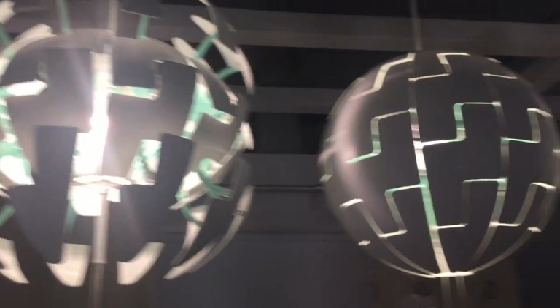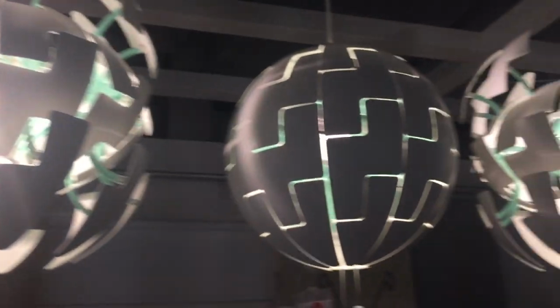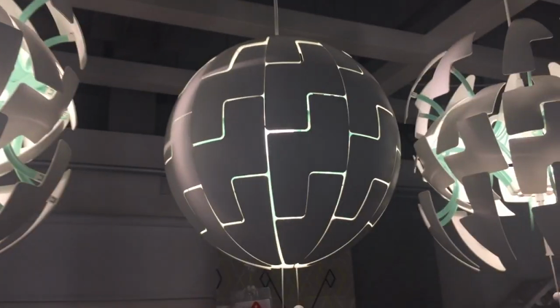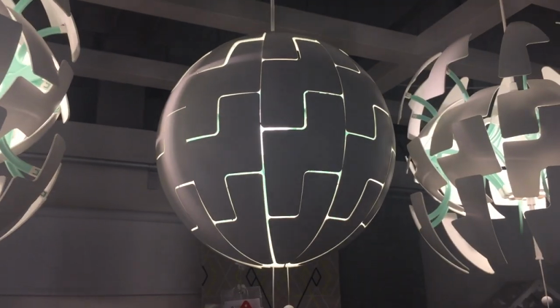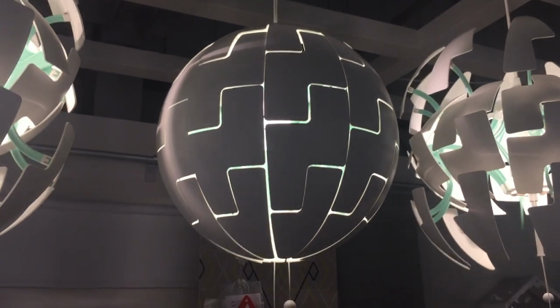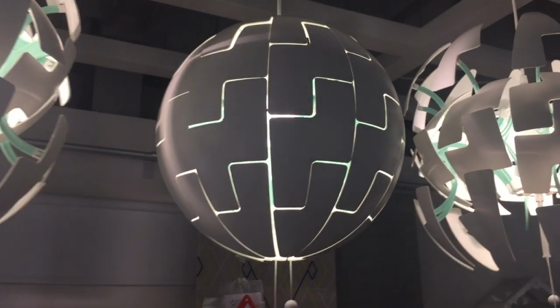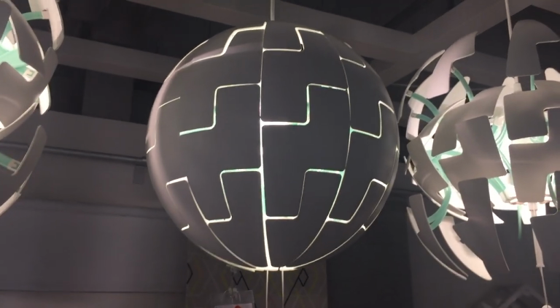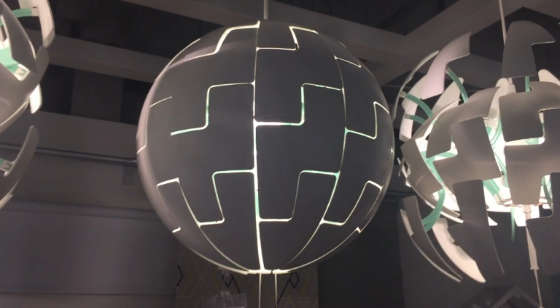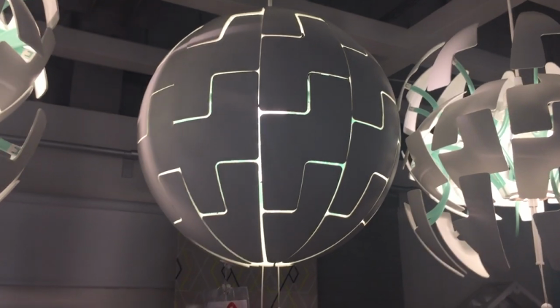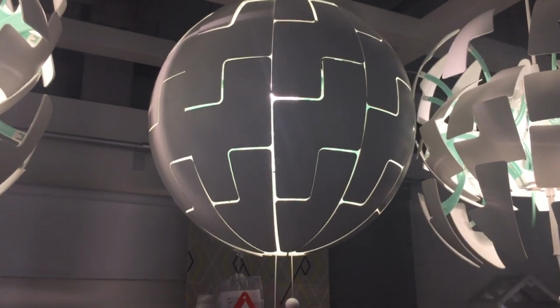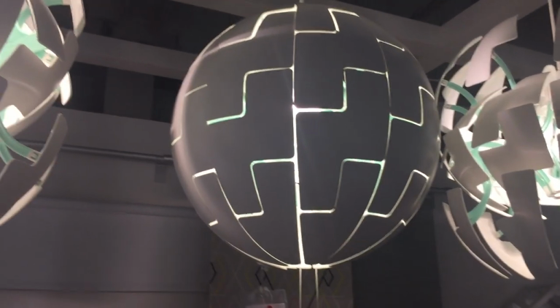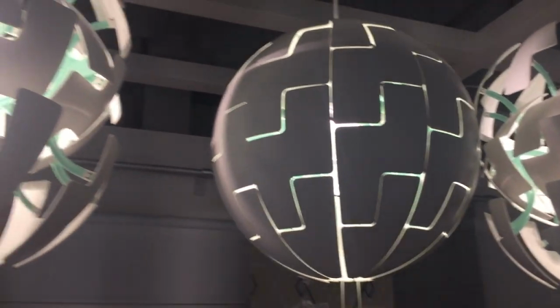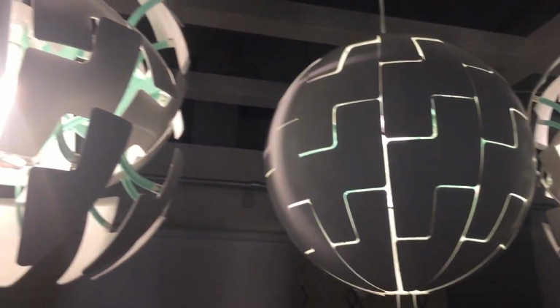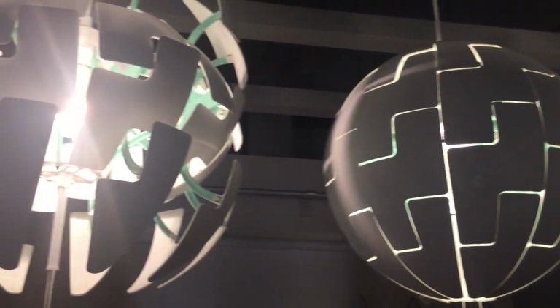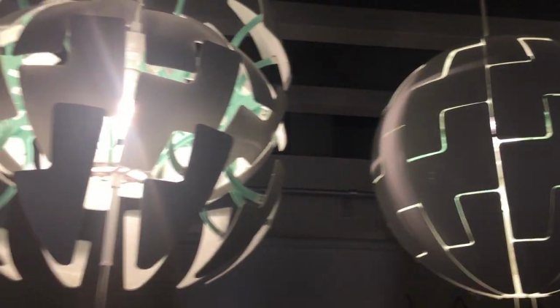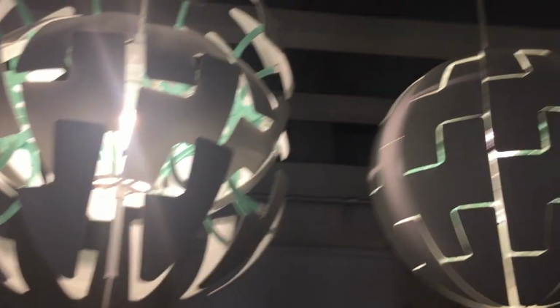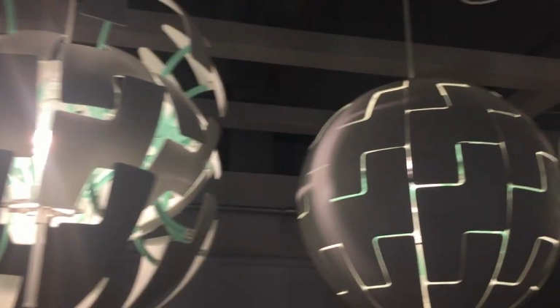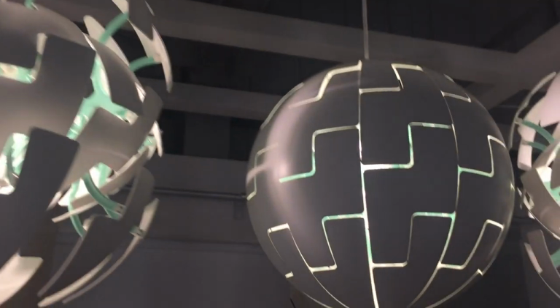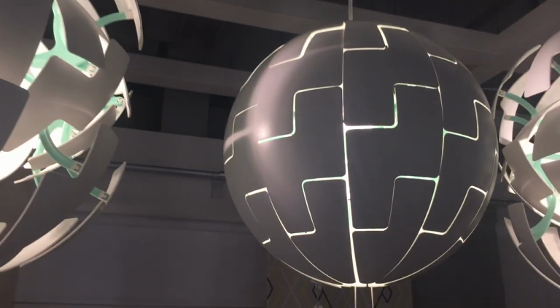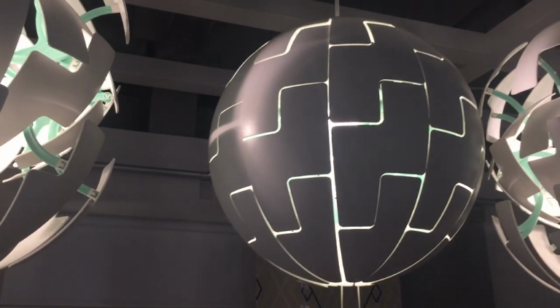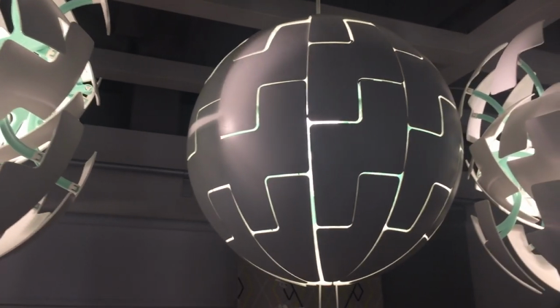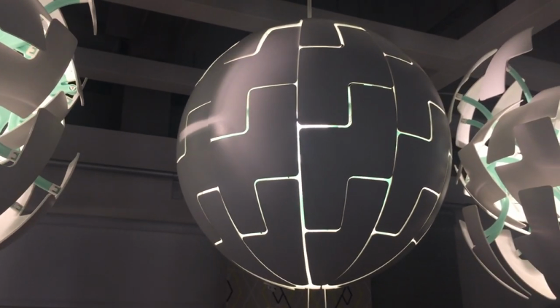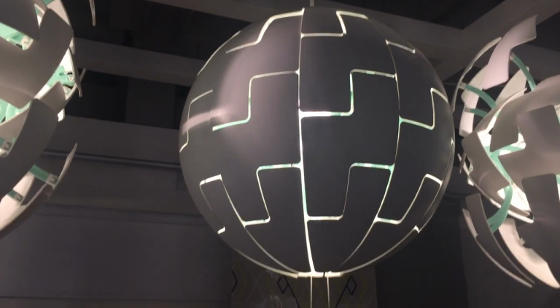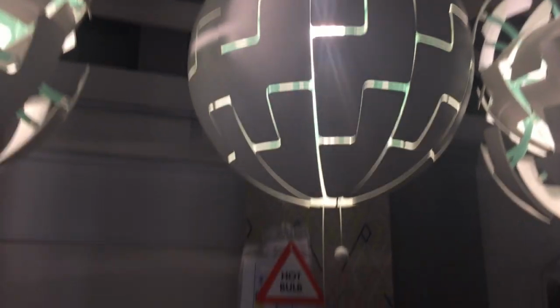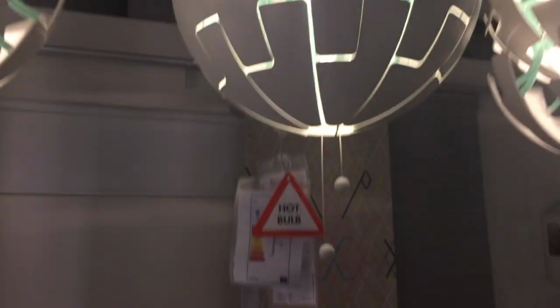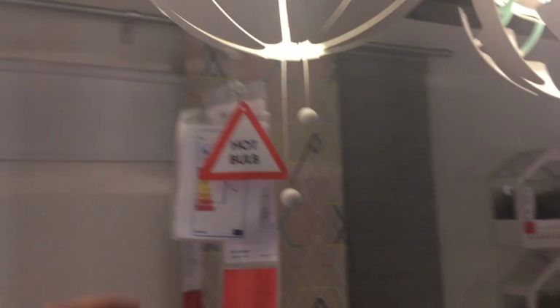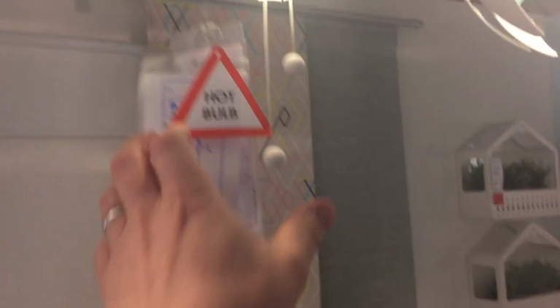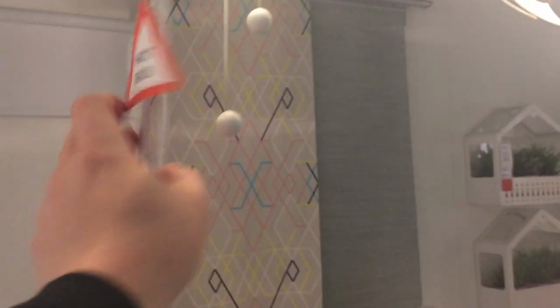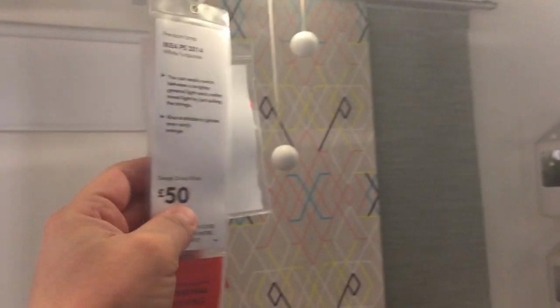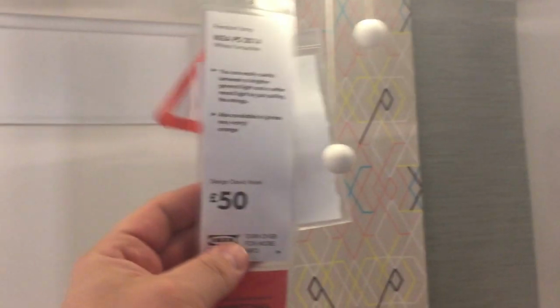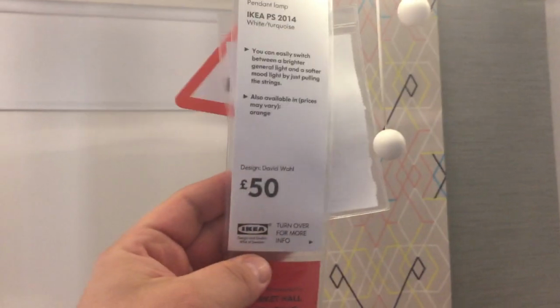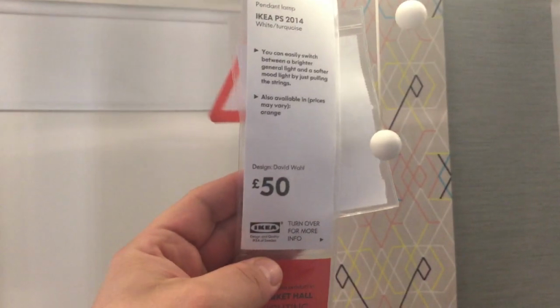You can really paint this up just like the Death Star and it looks so cool. It's about the size of a large beach ball and costs £50.